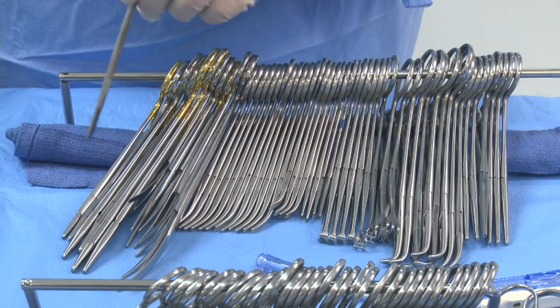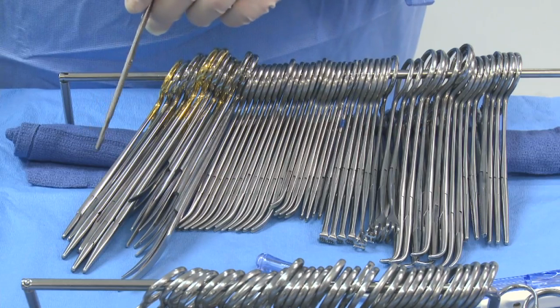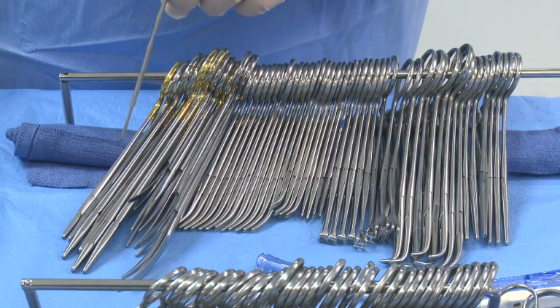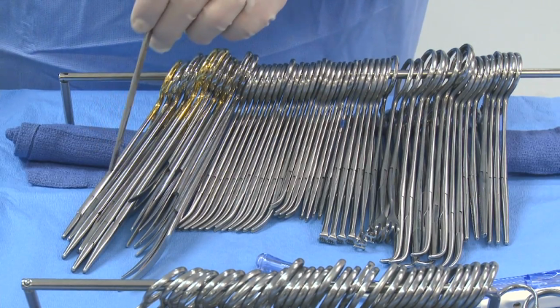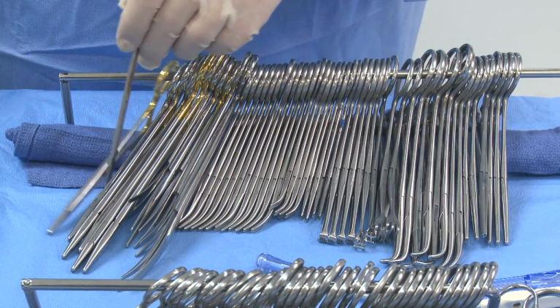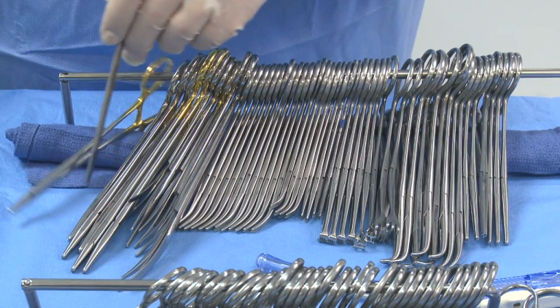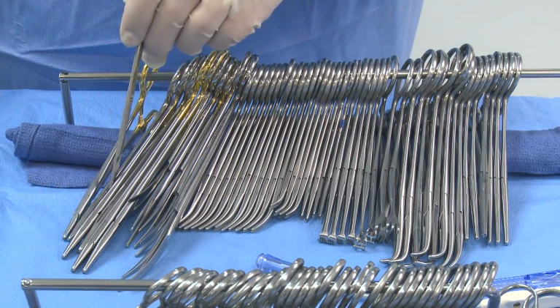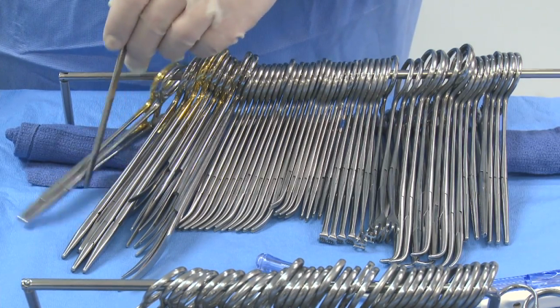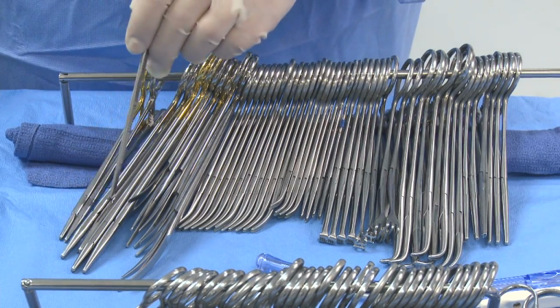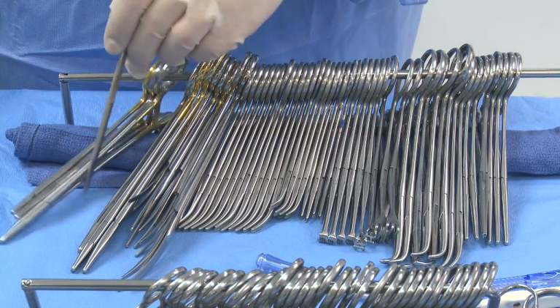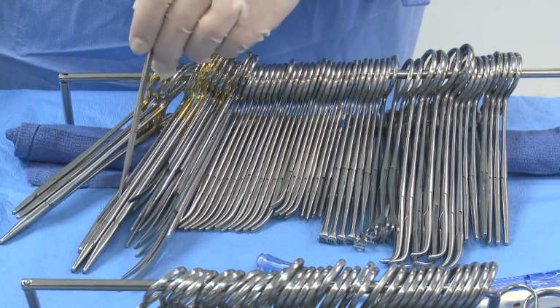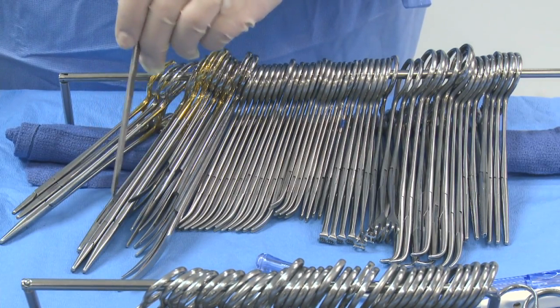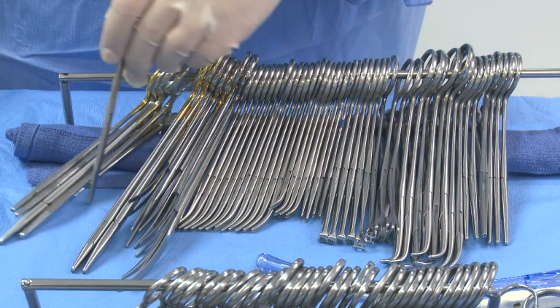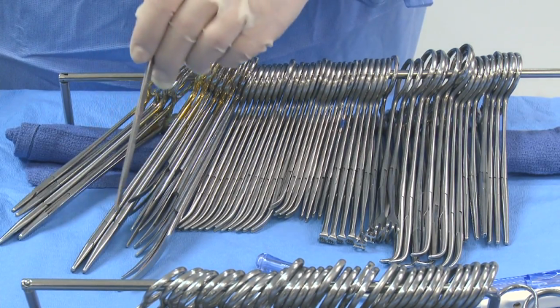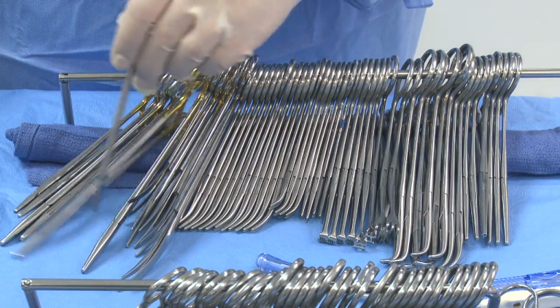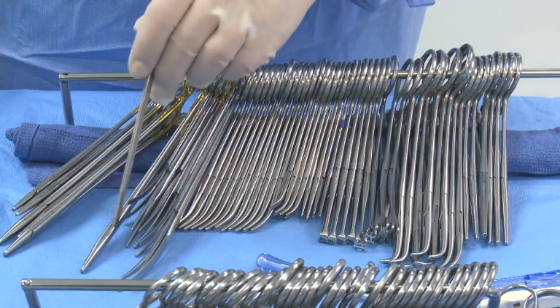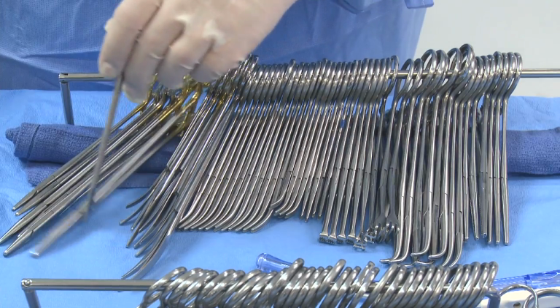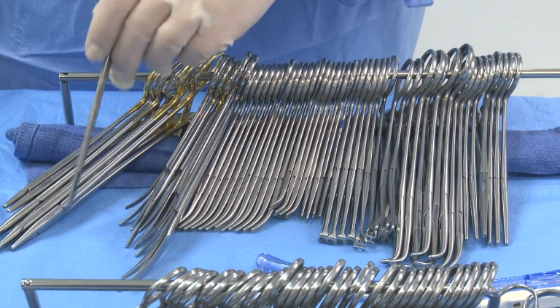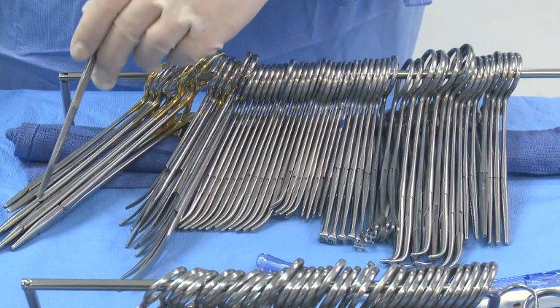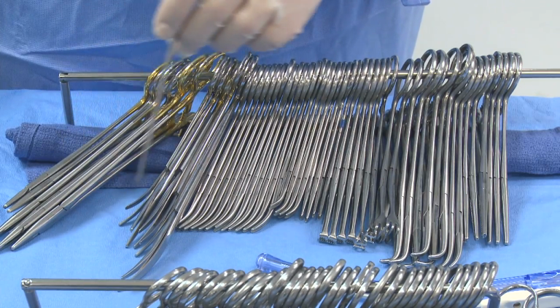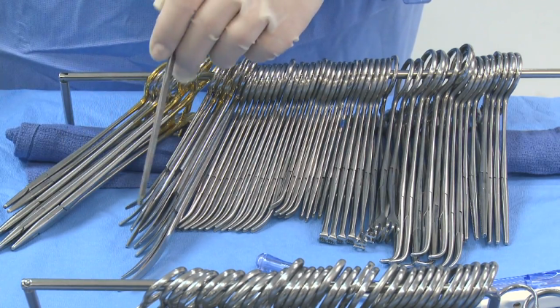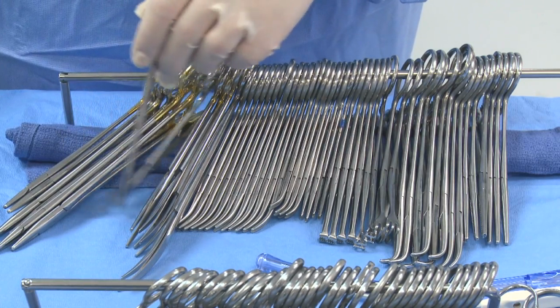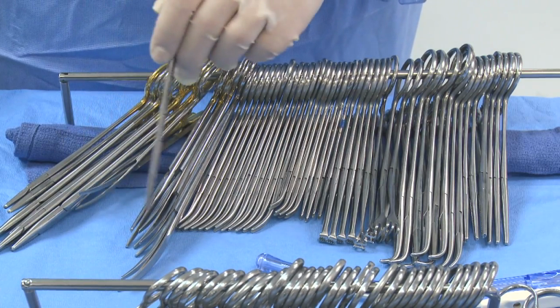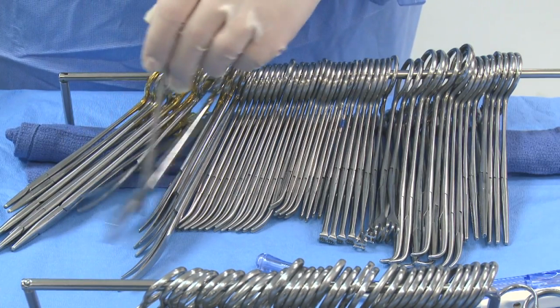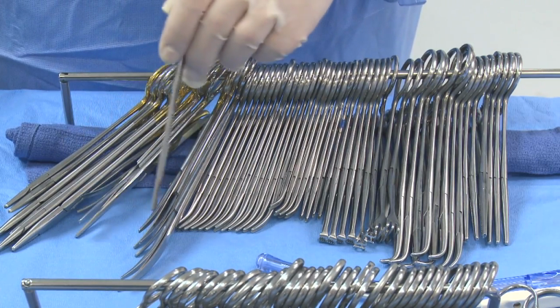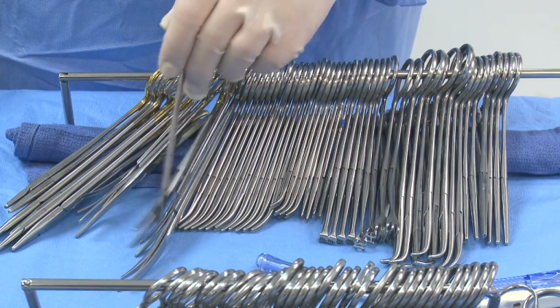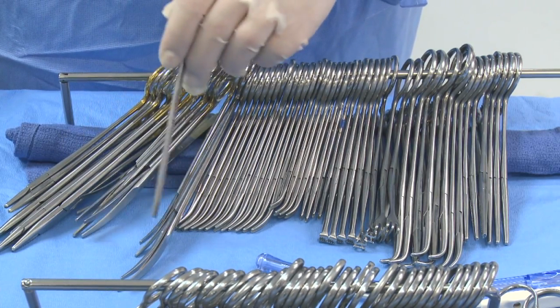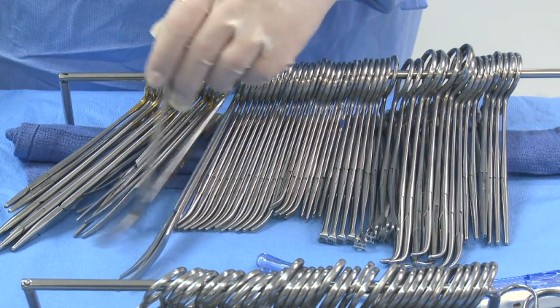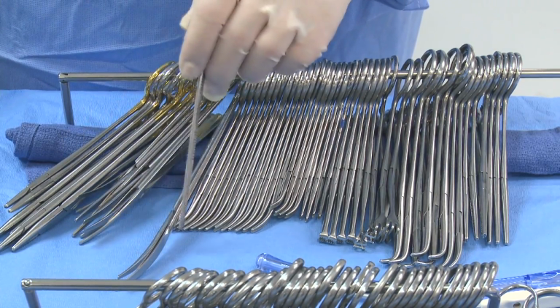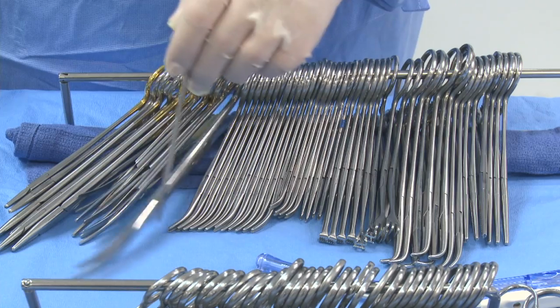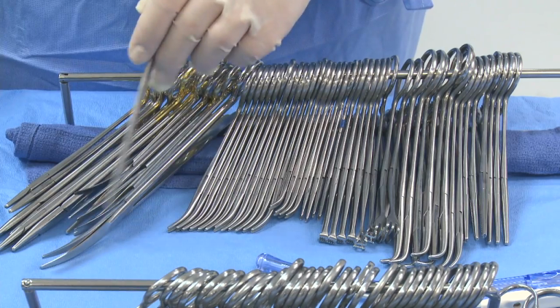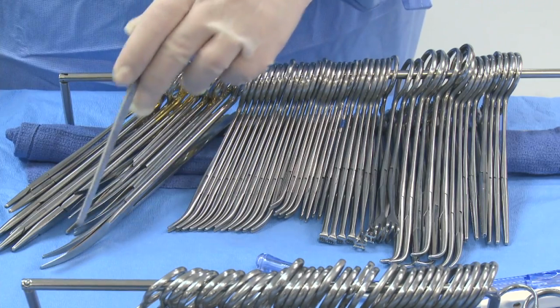I'm going to count needle holders: 1, 2, 3, 4, 5, 6 needle holders. Then 1, 2, 3, 4, 5 scissors.